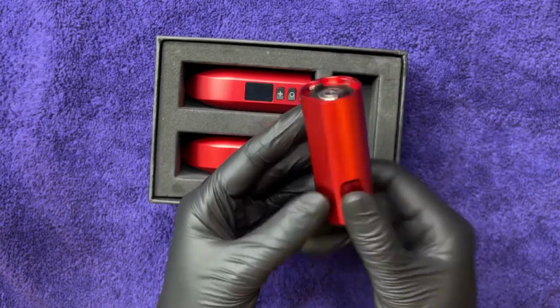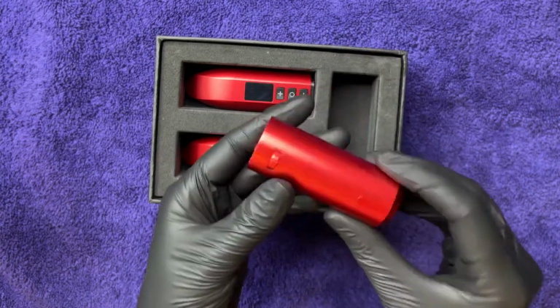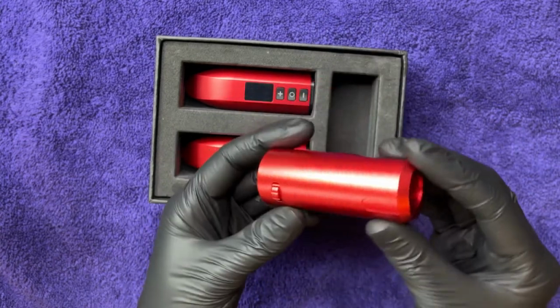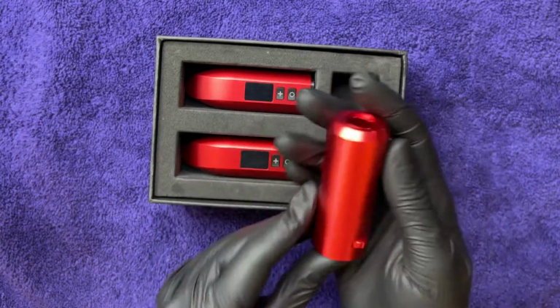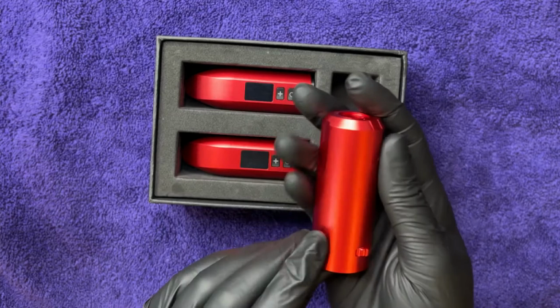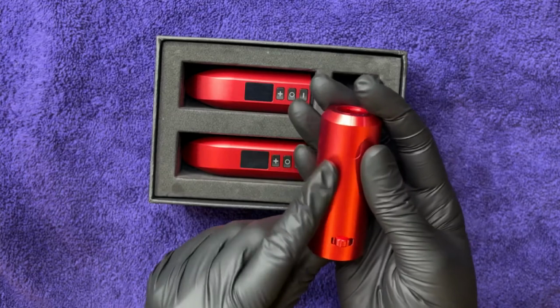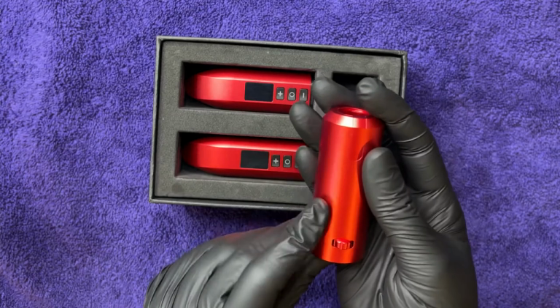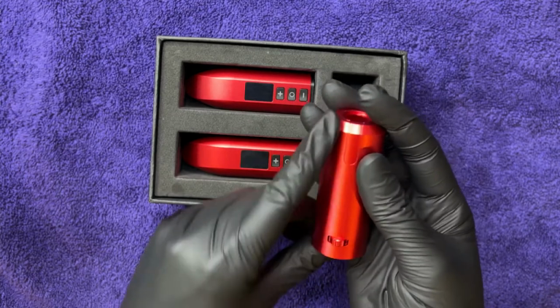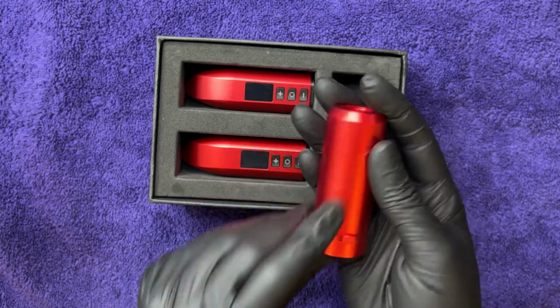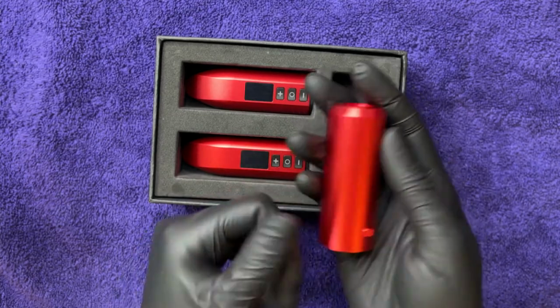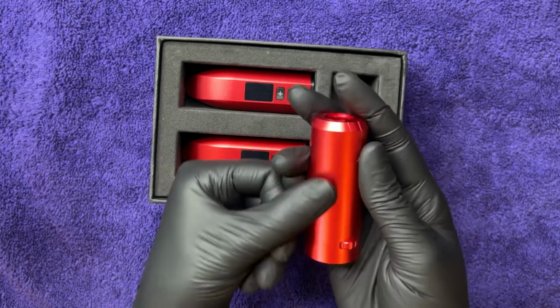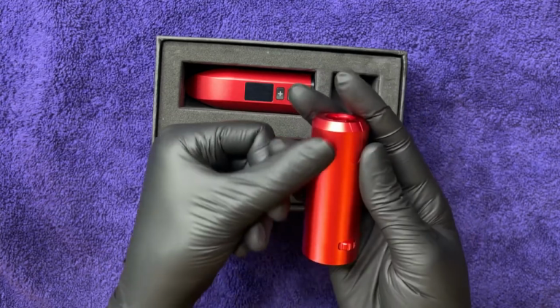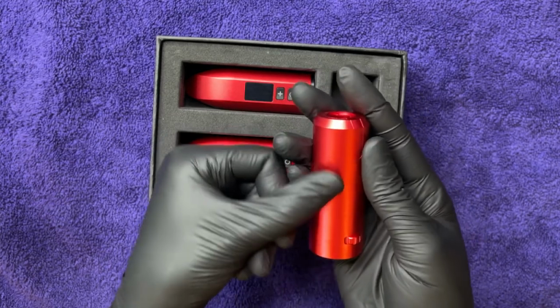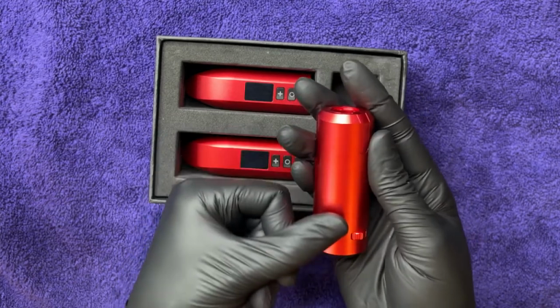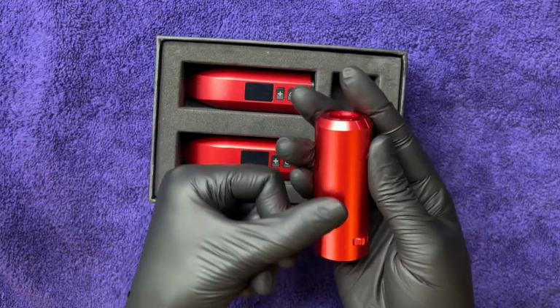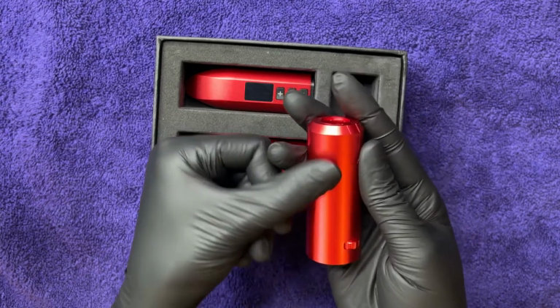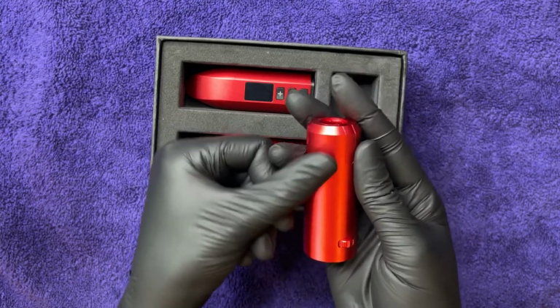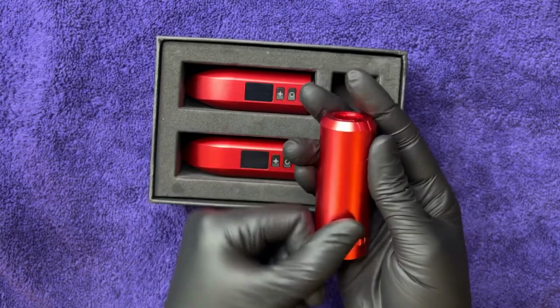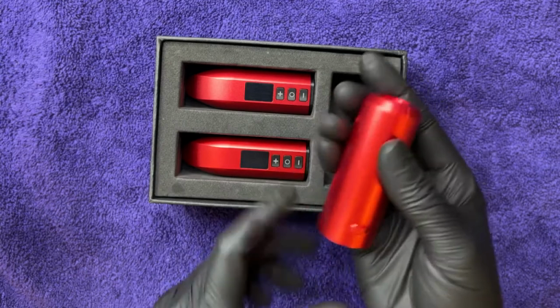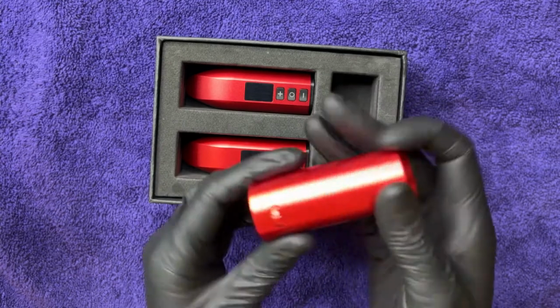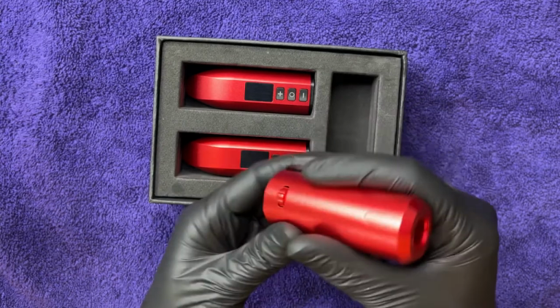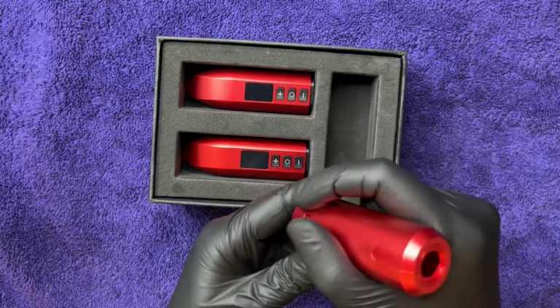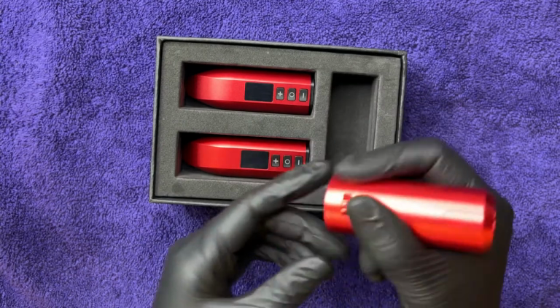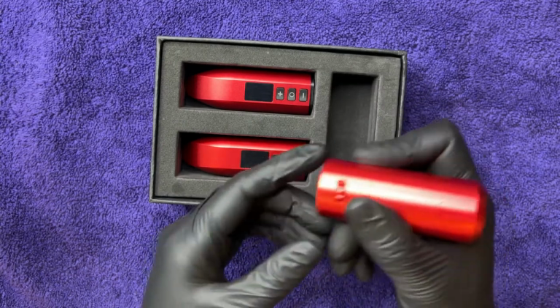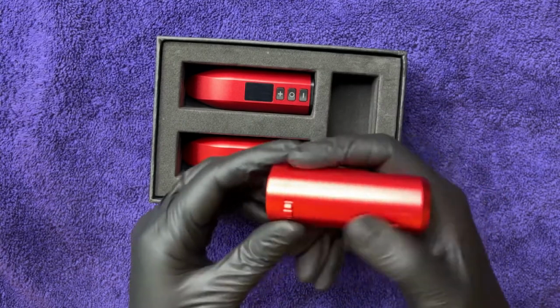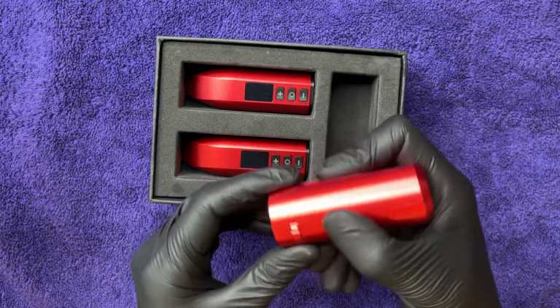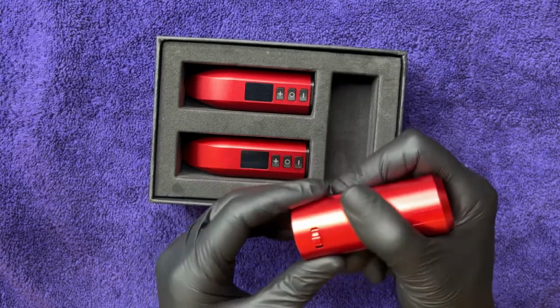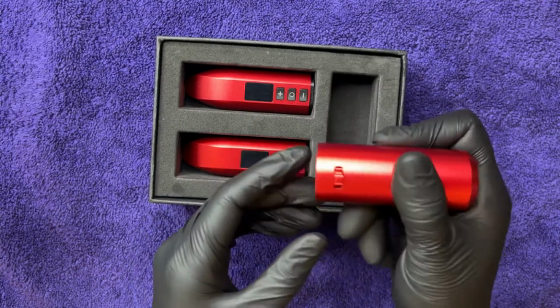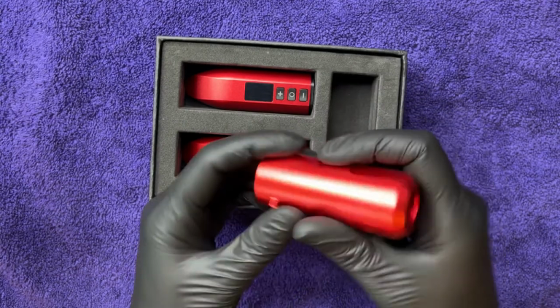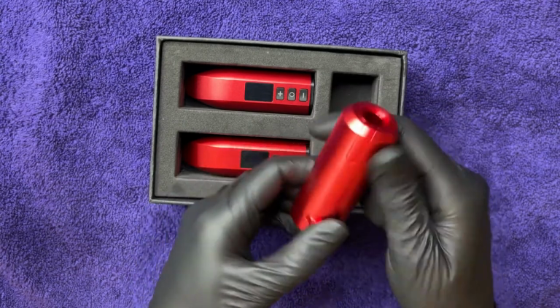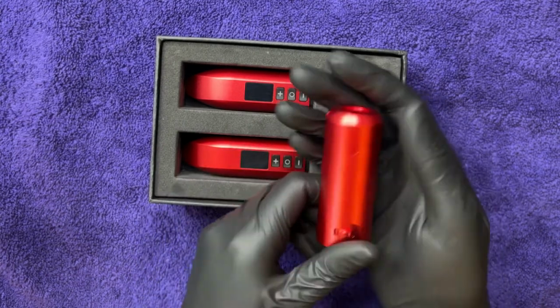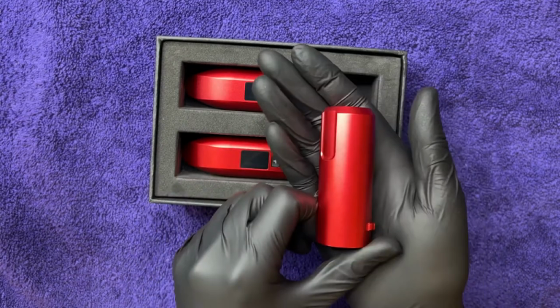The finish has a slight texture to it — you can't really feel it, it's a micro texture, but I feel like that is a little better for gripping than some of the other finishes.